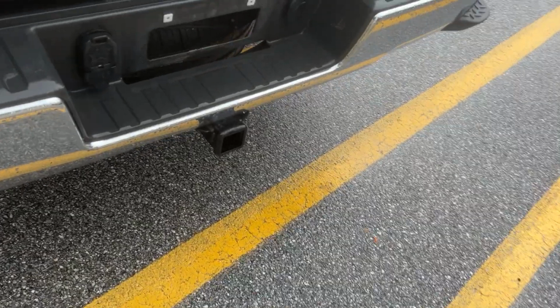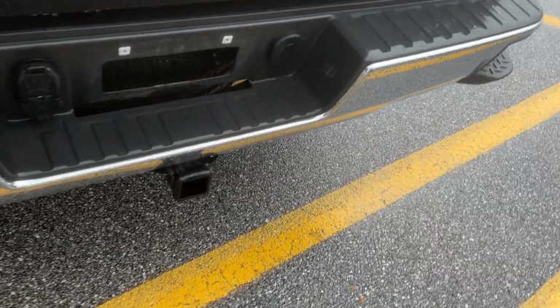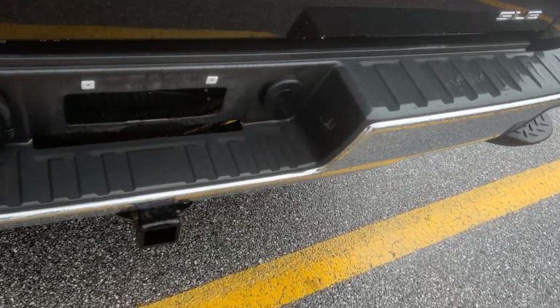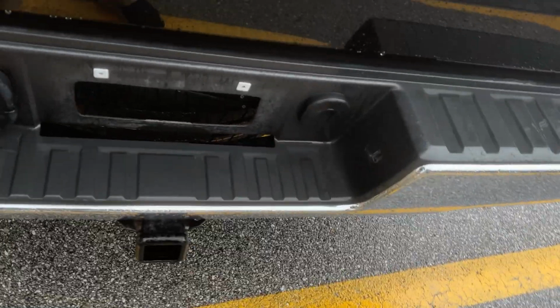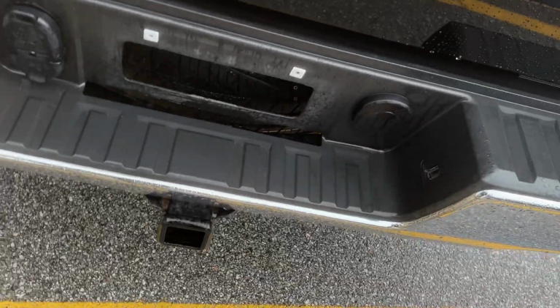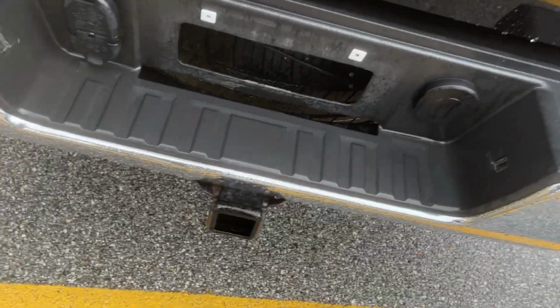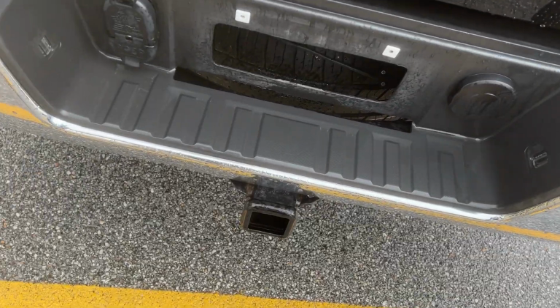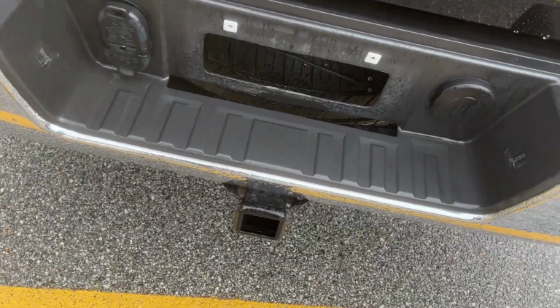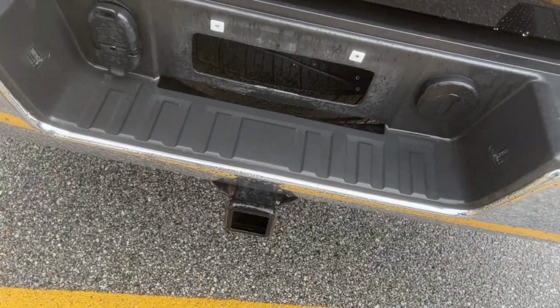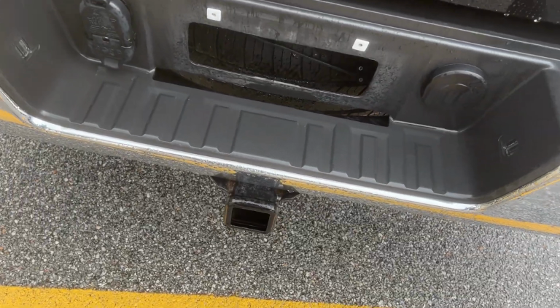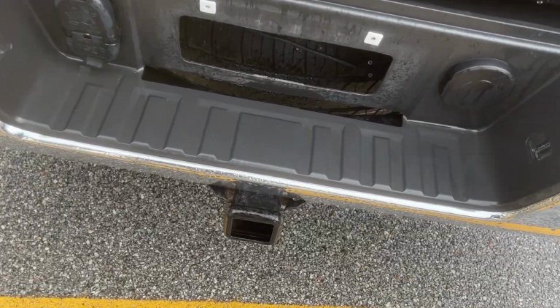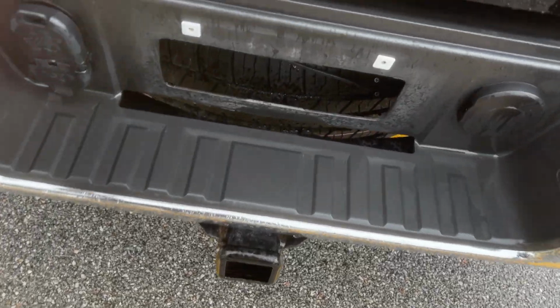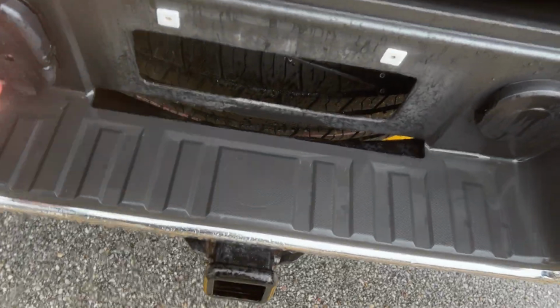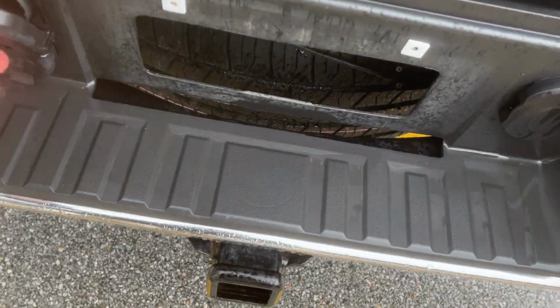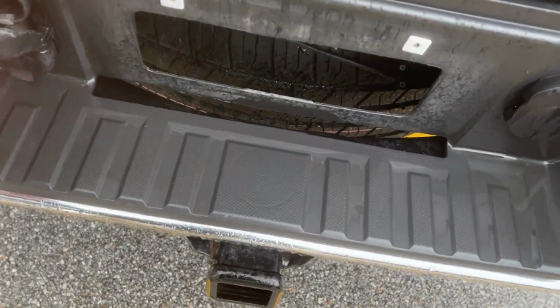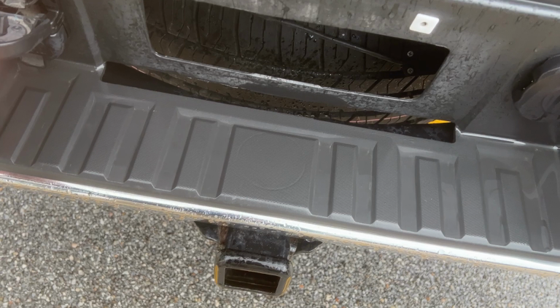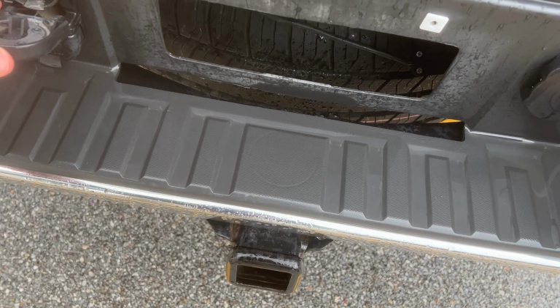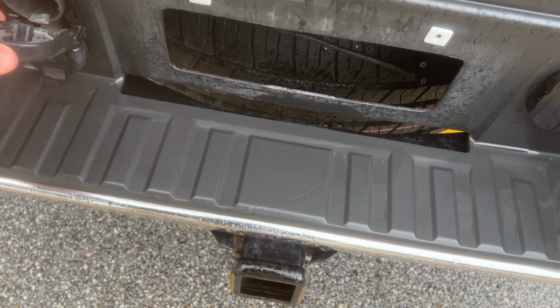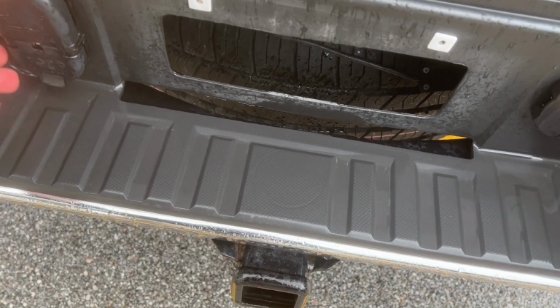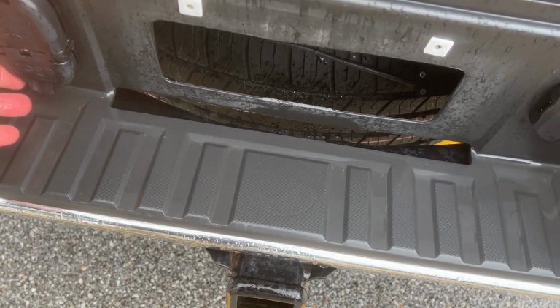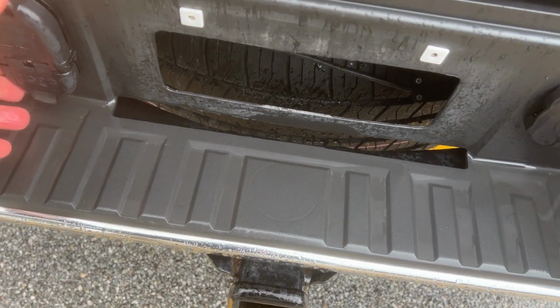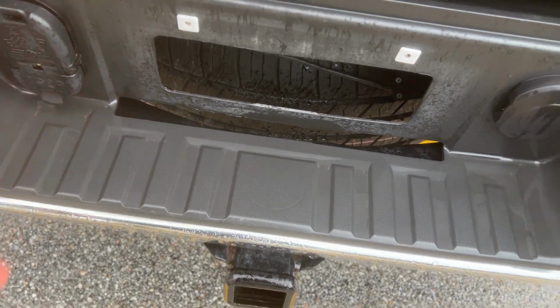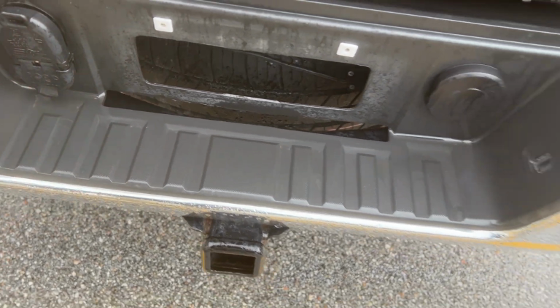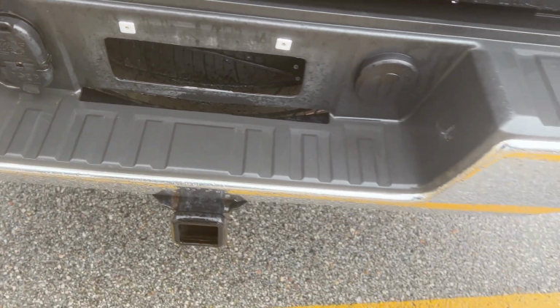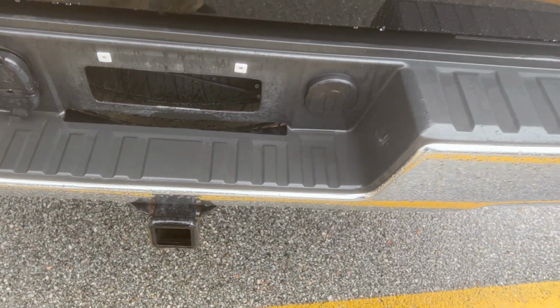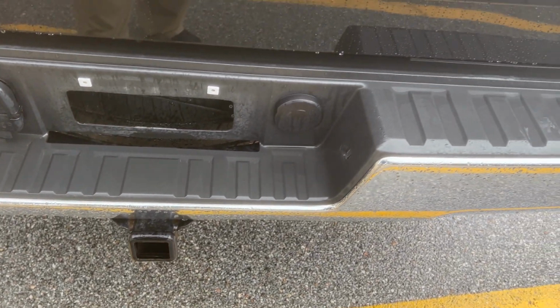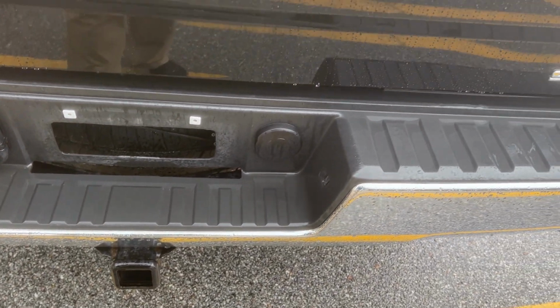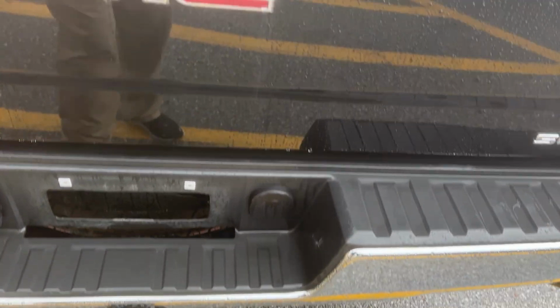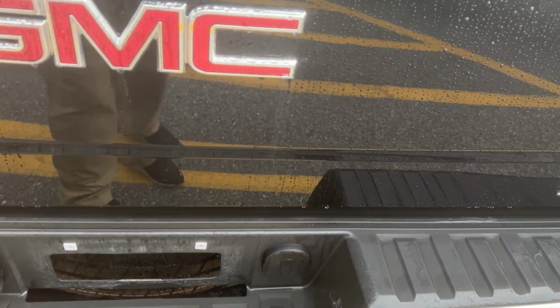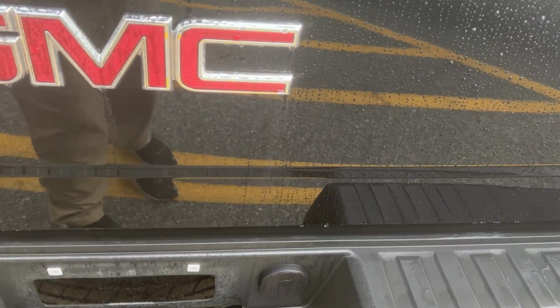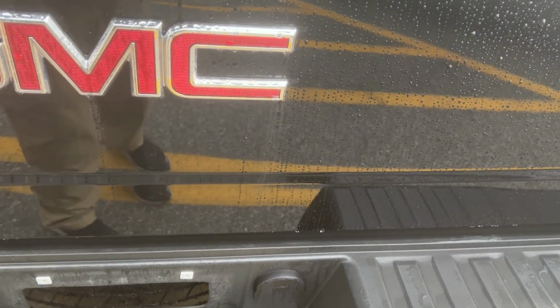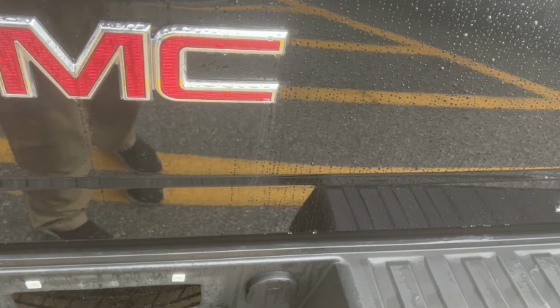This is all set up for towing — it has your two-inch receiver hitch. With that you'd have your seven-pin flat four. It also has an engine oil cooler and transmission cooler.